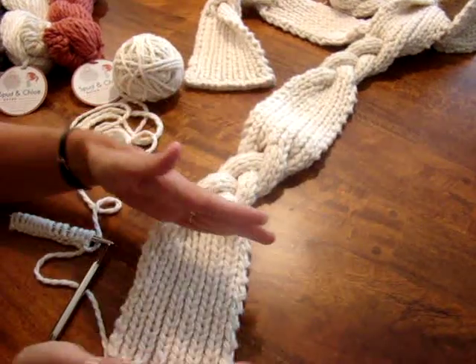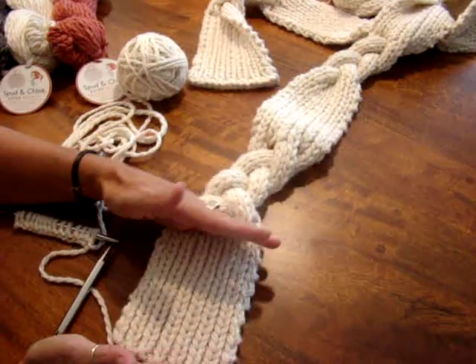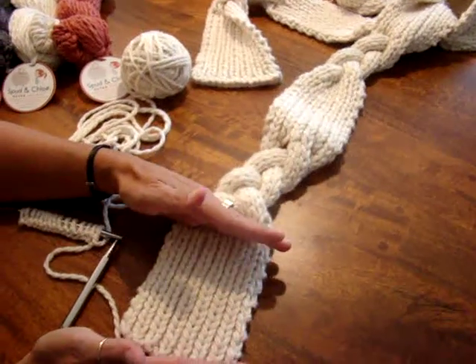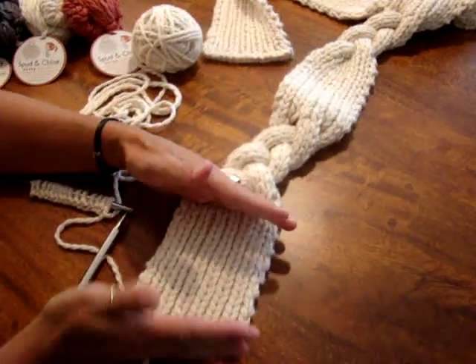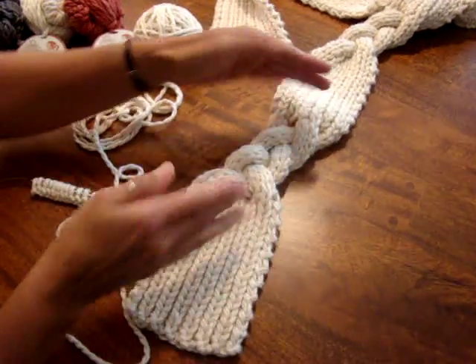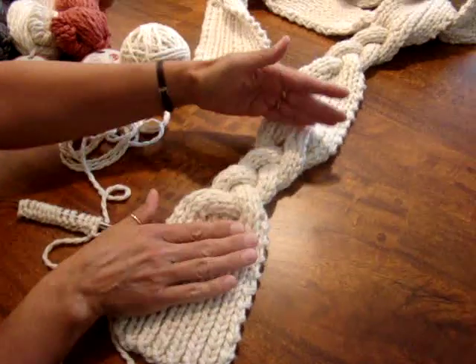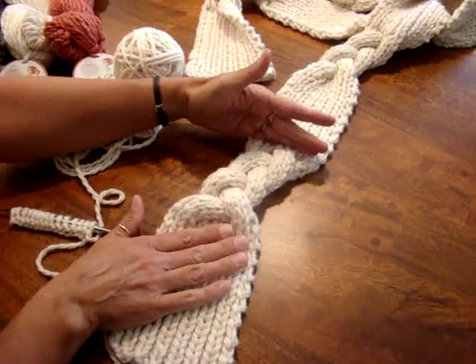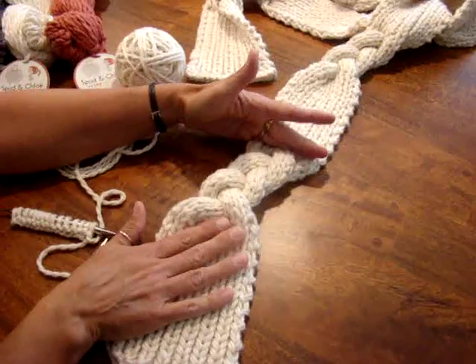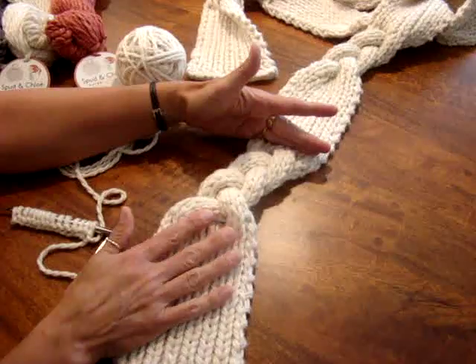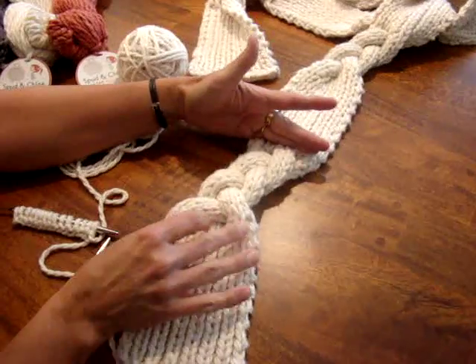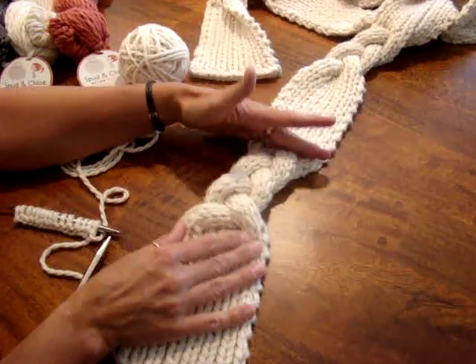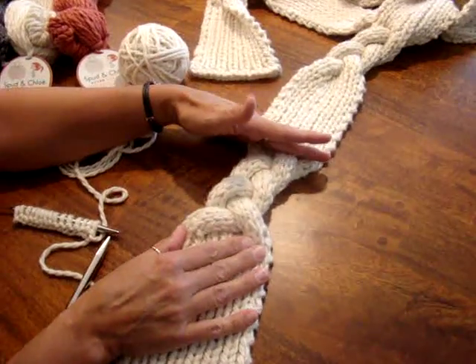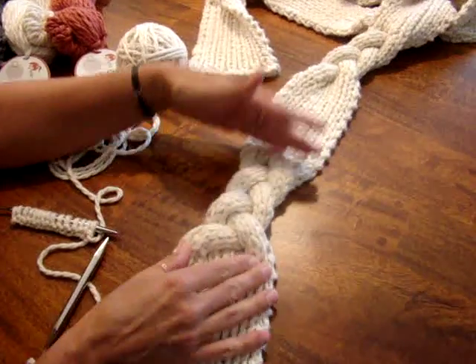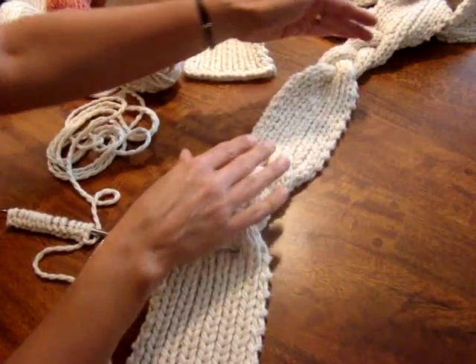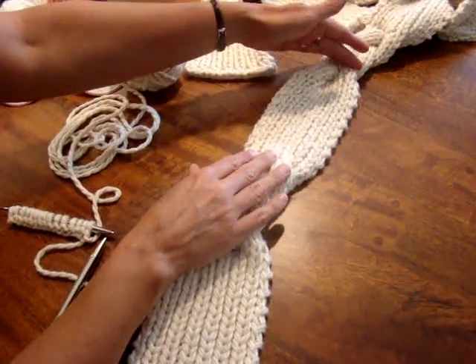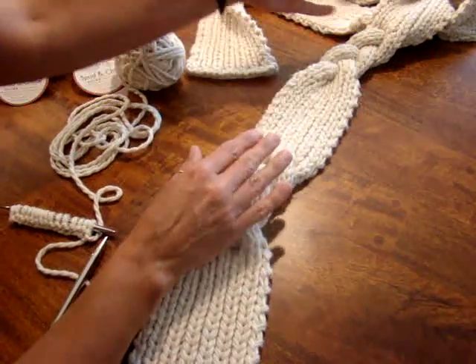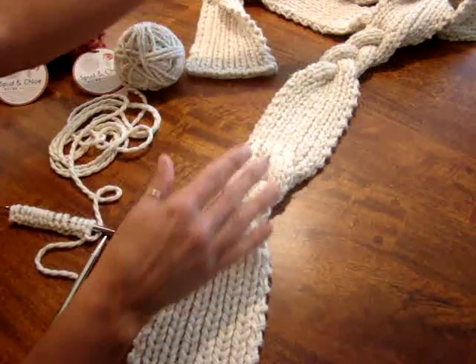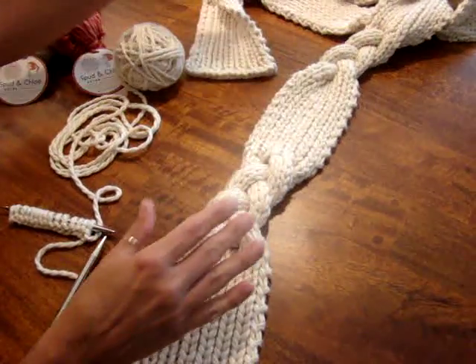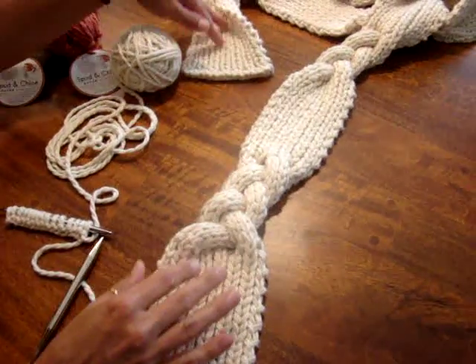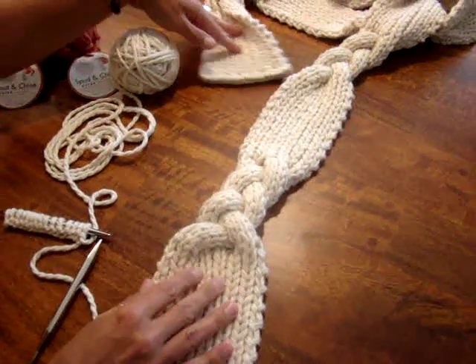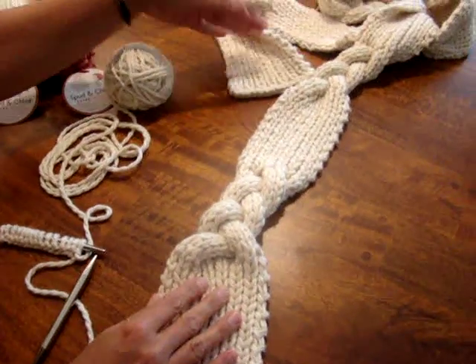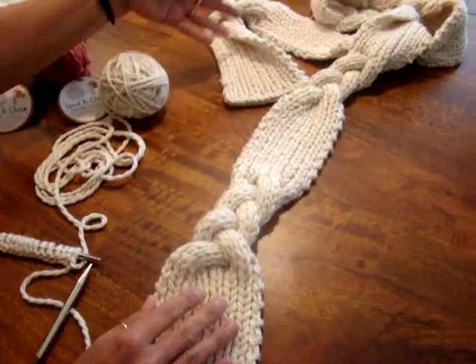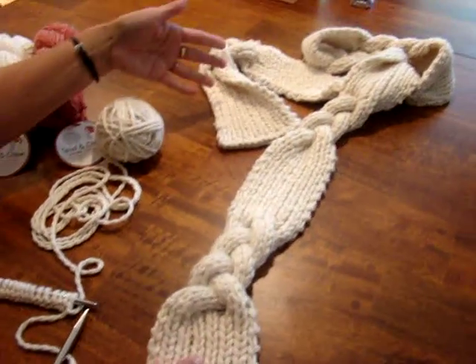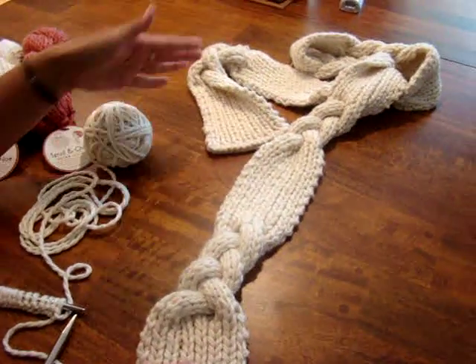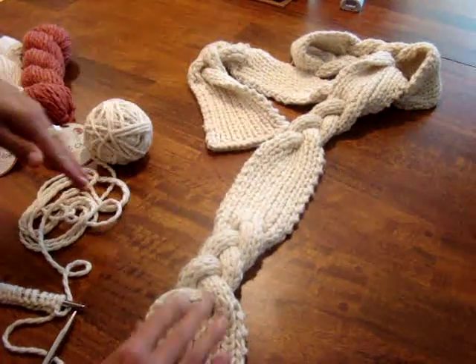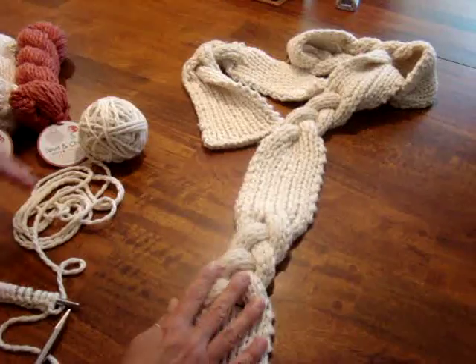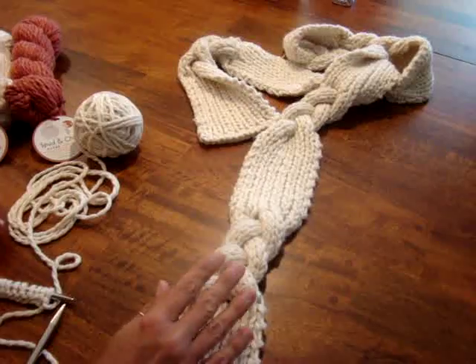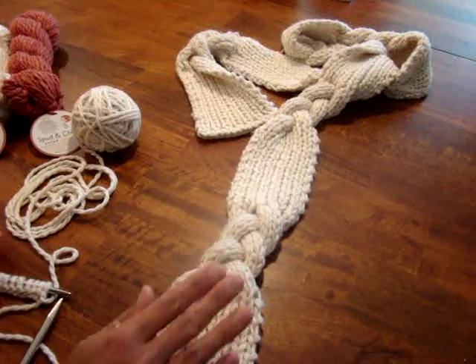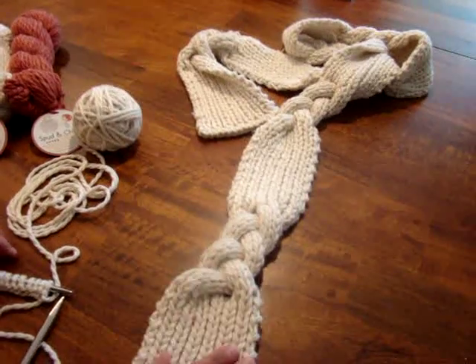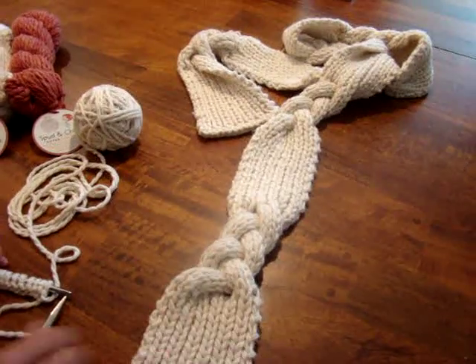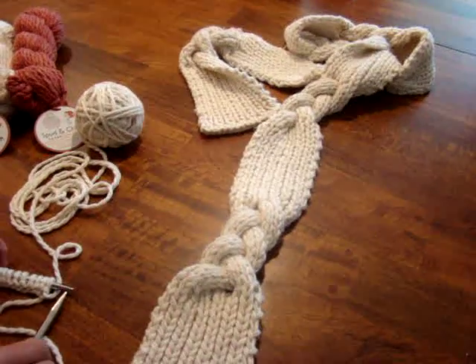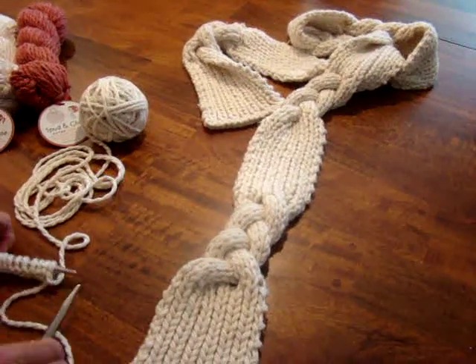There's a 6-inch ribbed section, a 6-inch braided I-cord, and then you just repeat that until you get the desired length of the scarf that you'd like to wear.